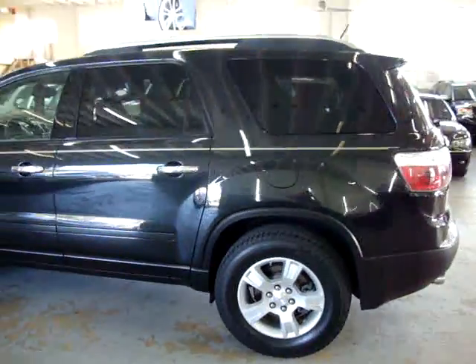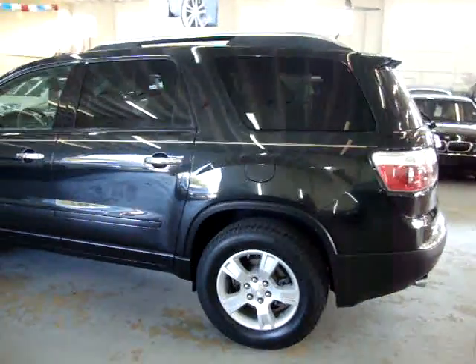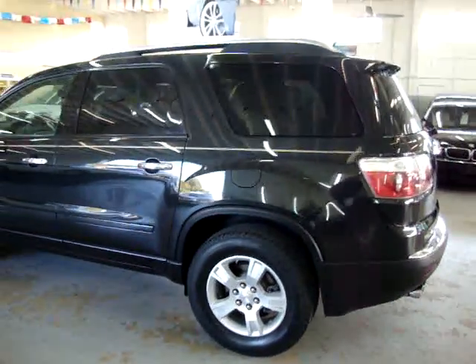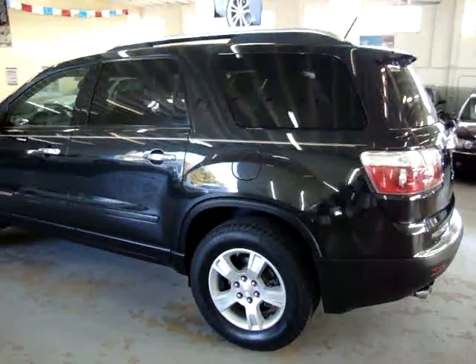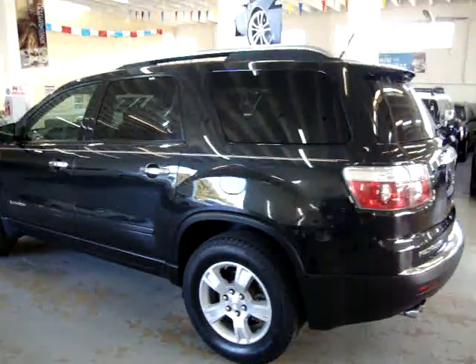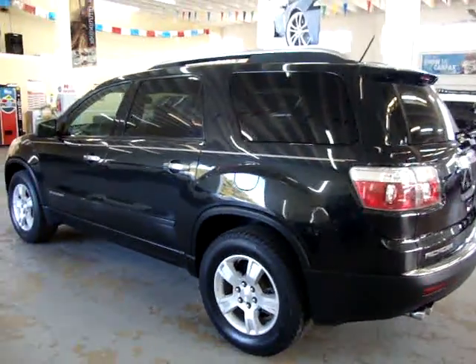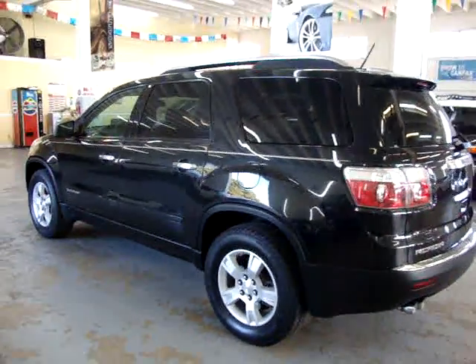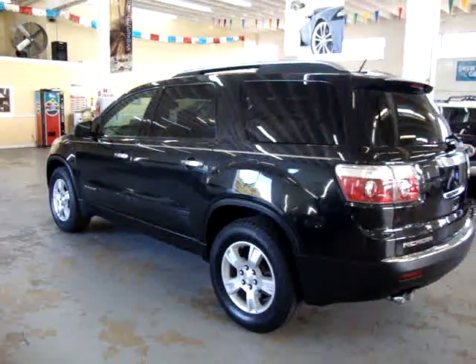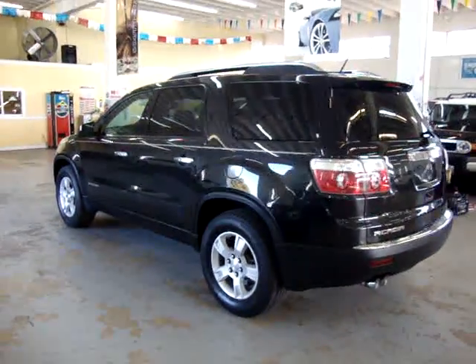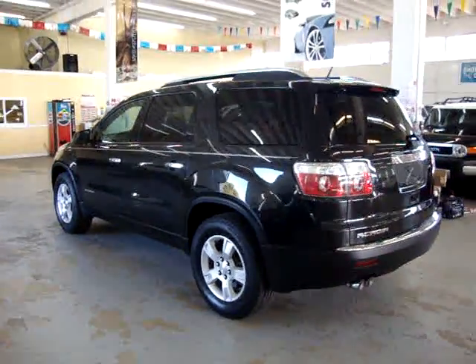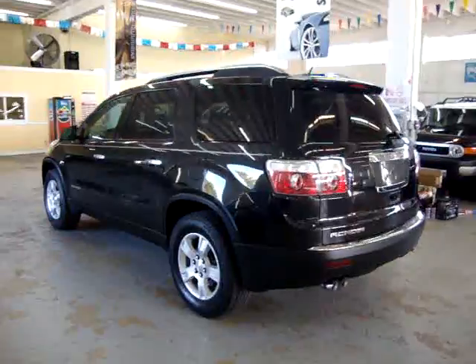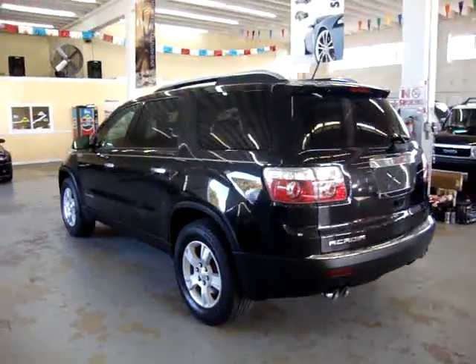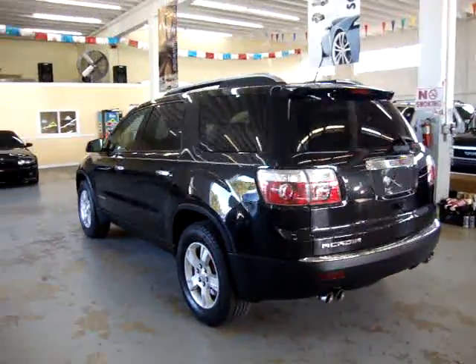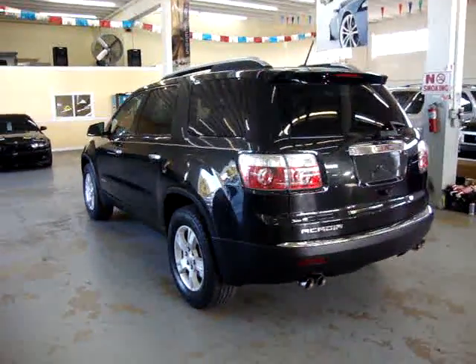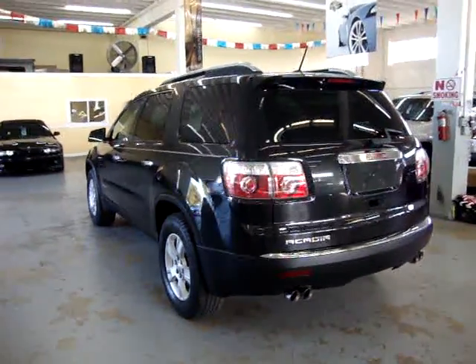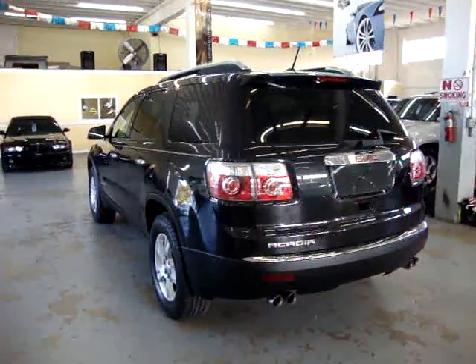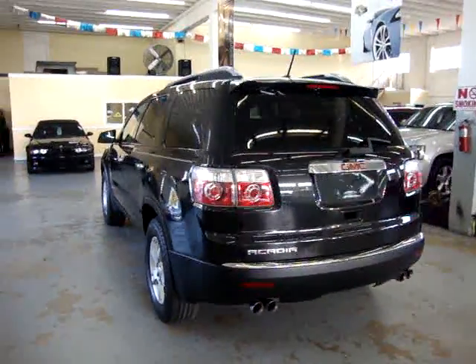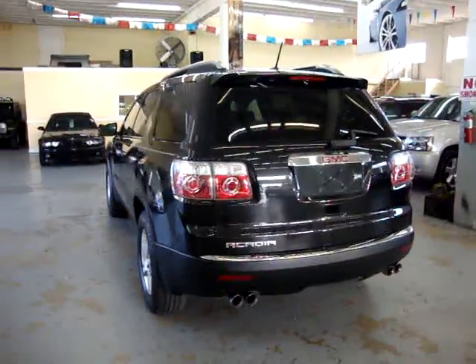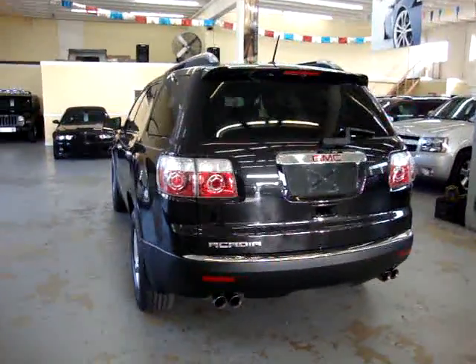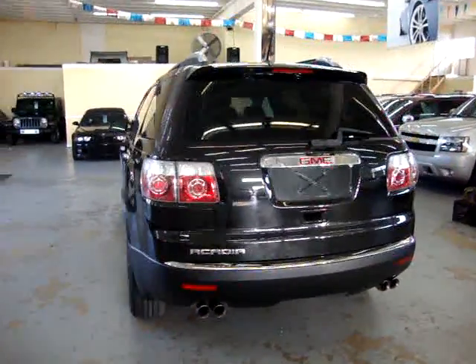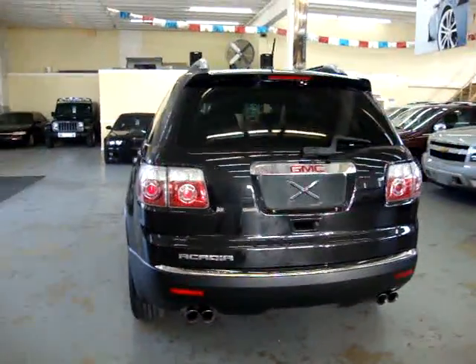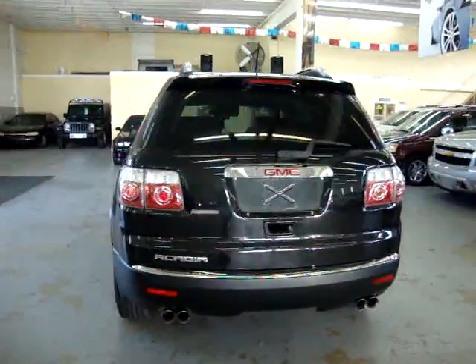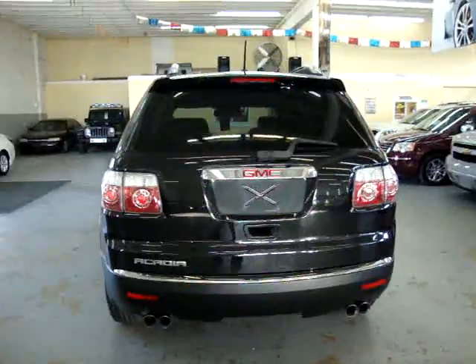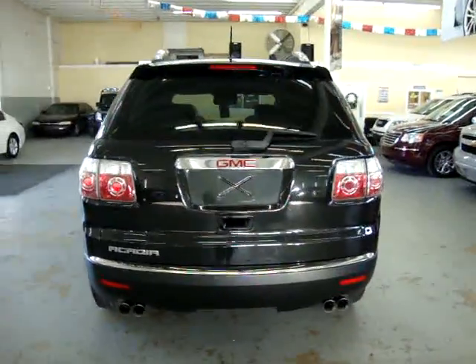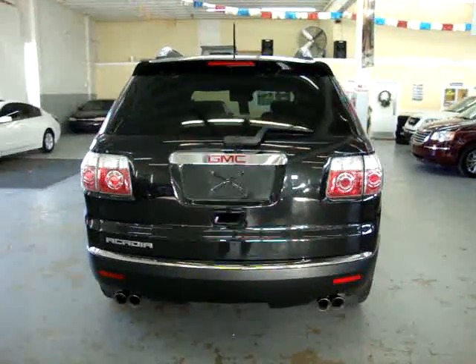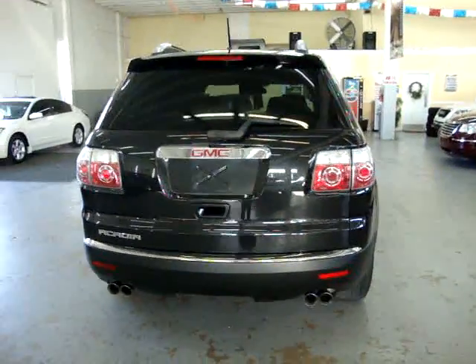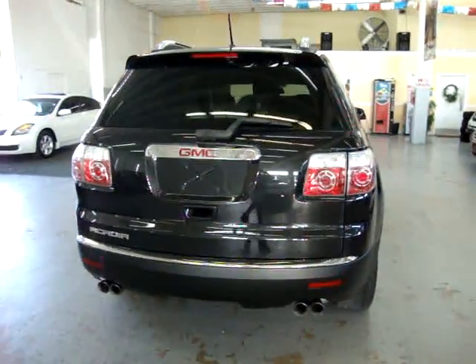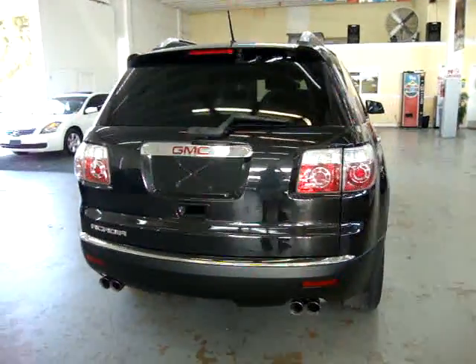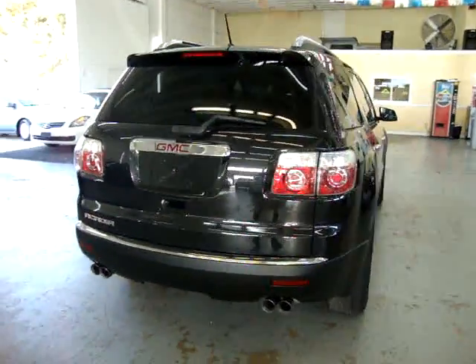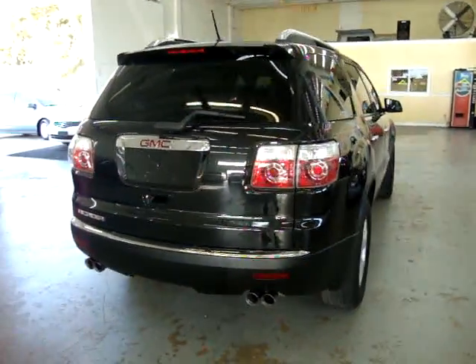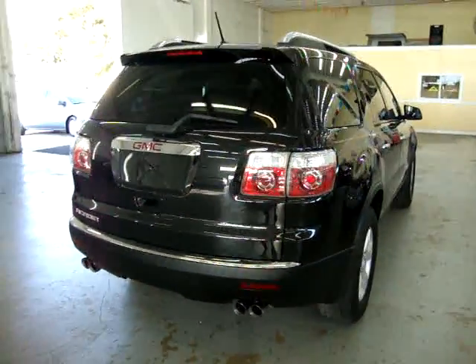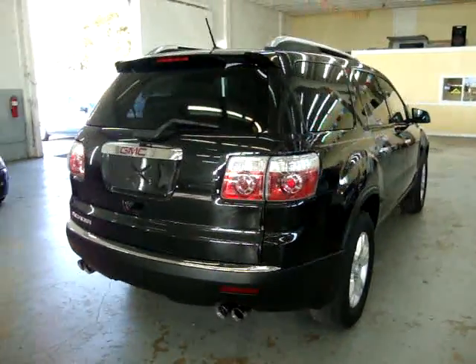It has tire pressure monitoring sensors, alloy wheels, a third row seat, and a number of other options I'll get into in just a minute. It has a clean title and a clean Carfax, which you can view right now for free at our website, VehicleMax.net.